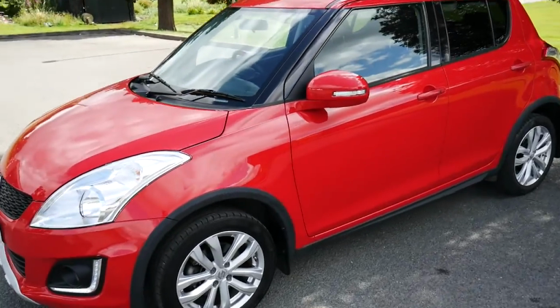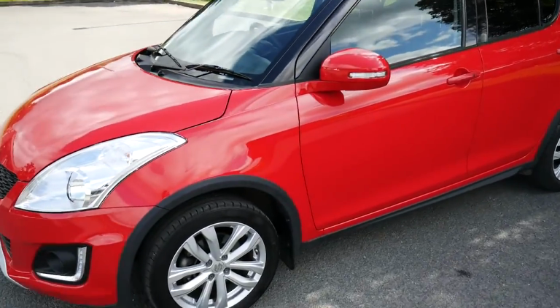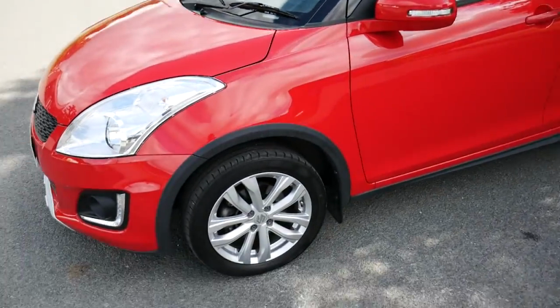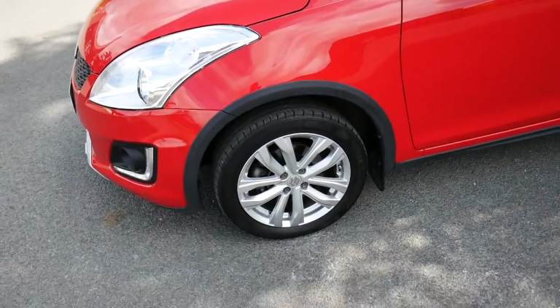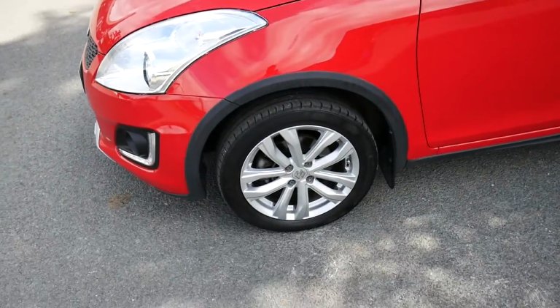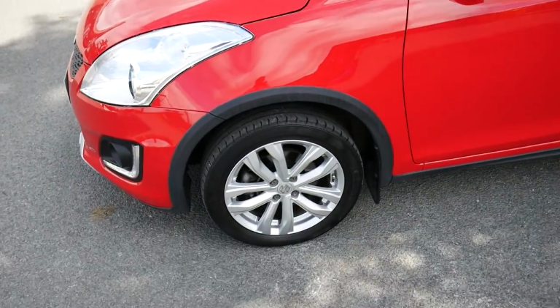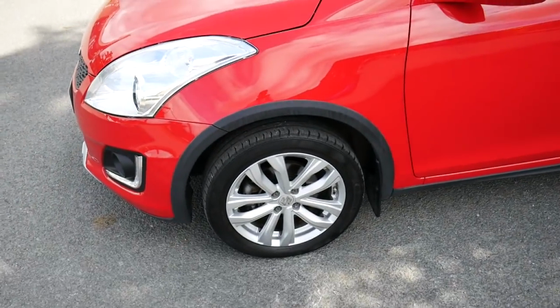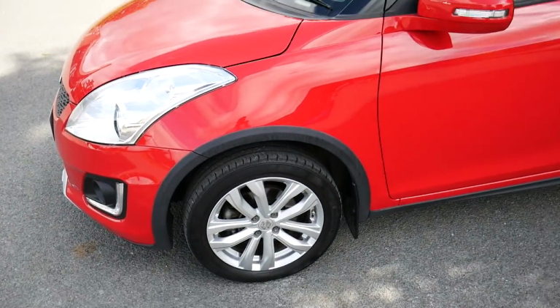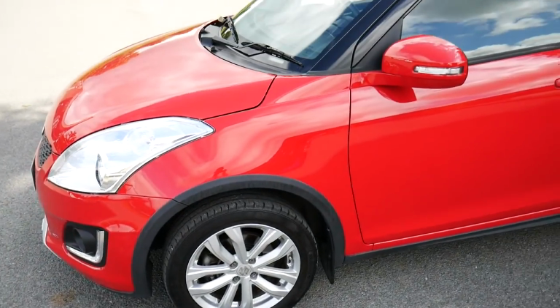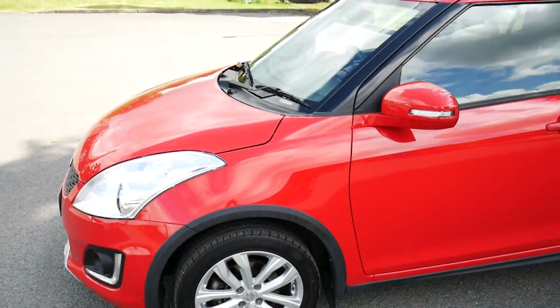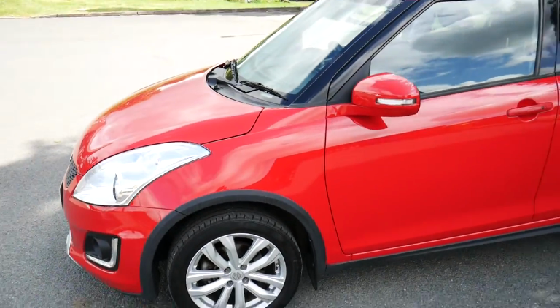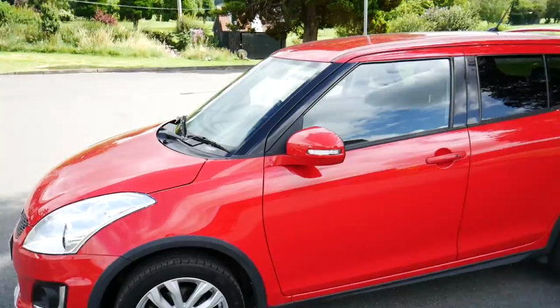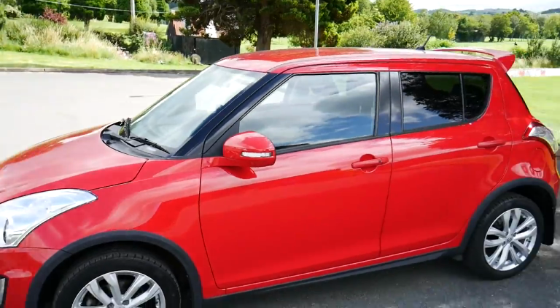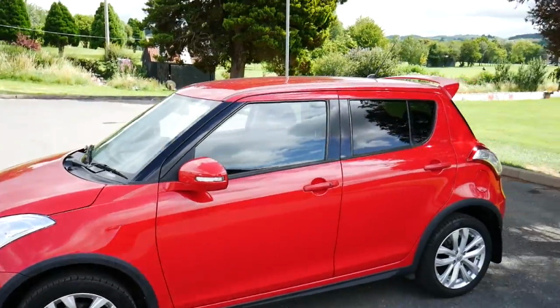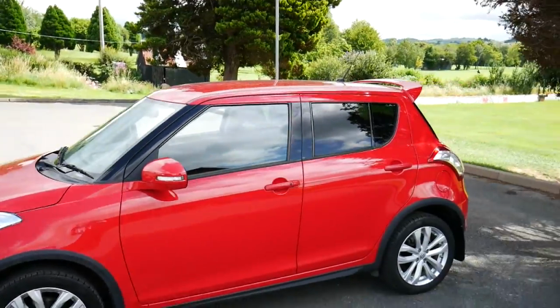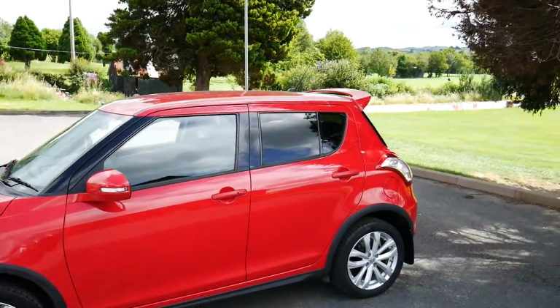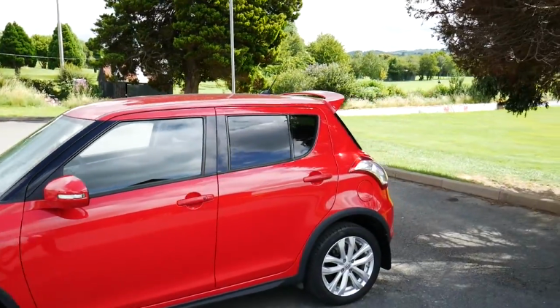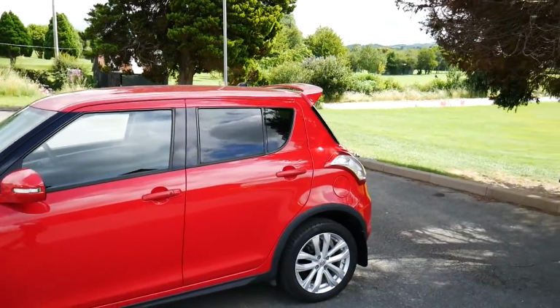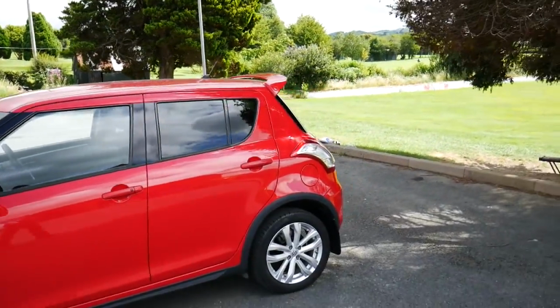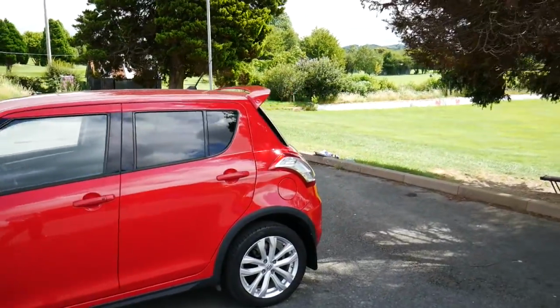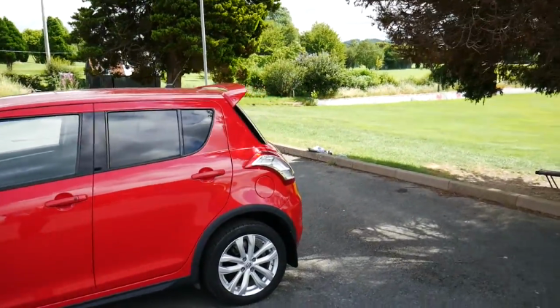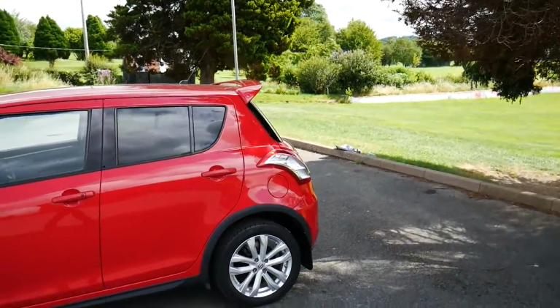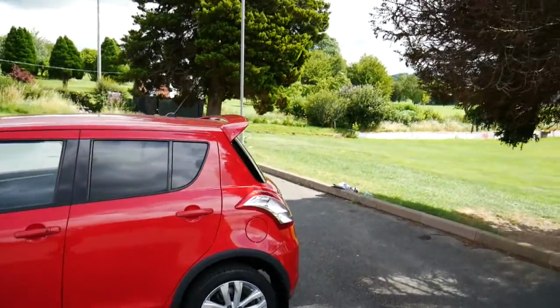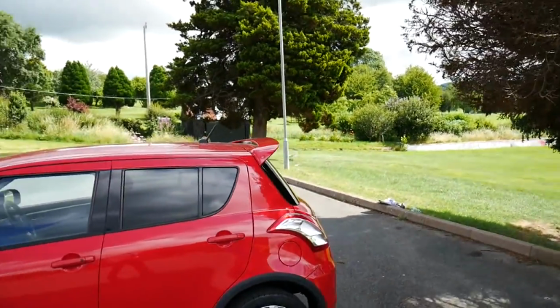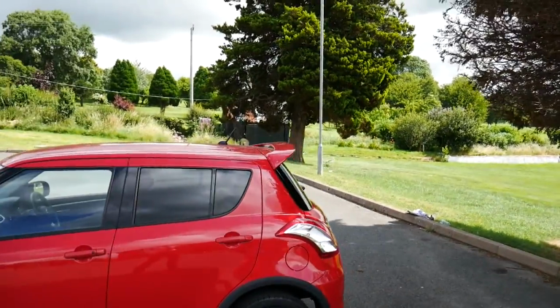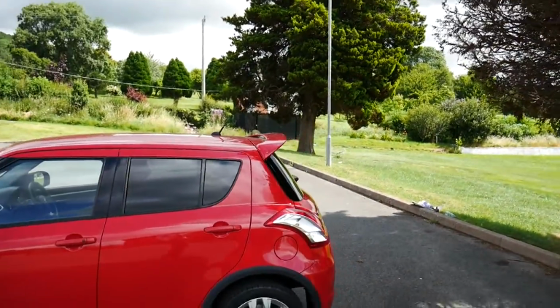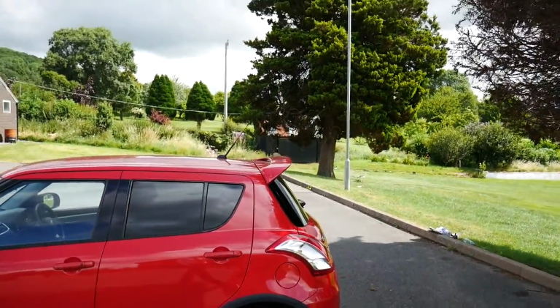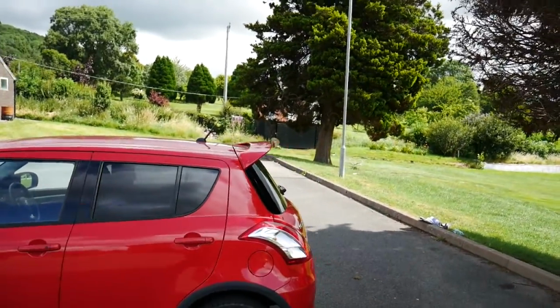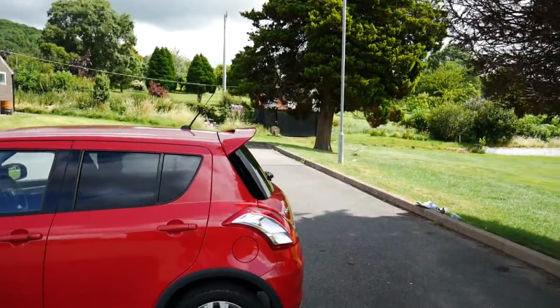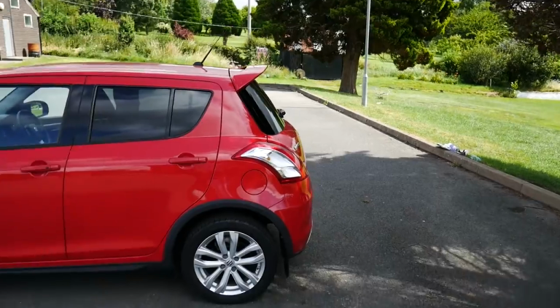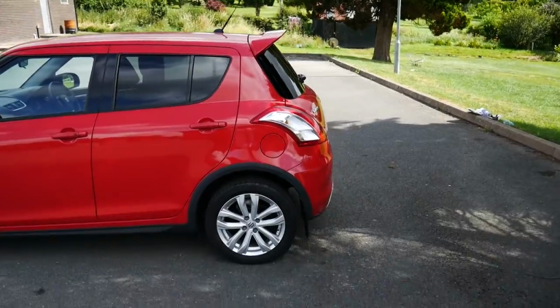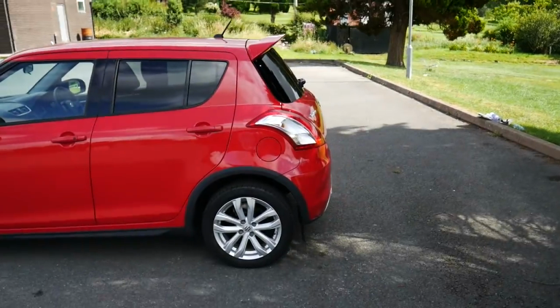It's got 16-inch silver alloy wheels. As you can see, it's got the privacy glass there in the back as well, and the little spoiler on the top.